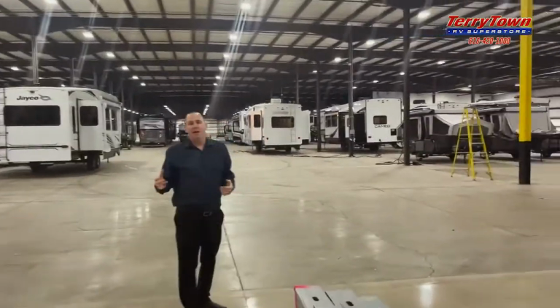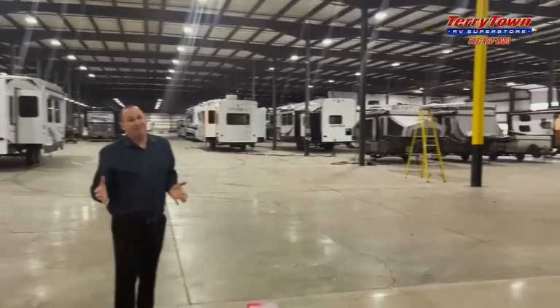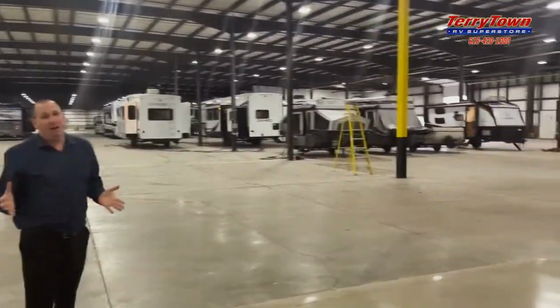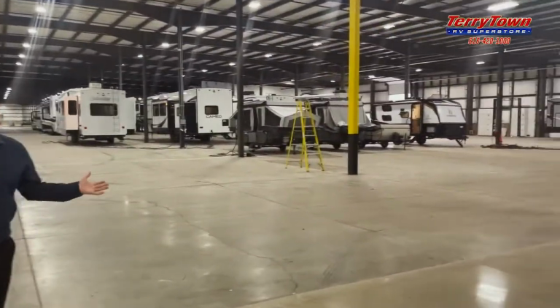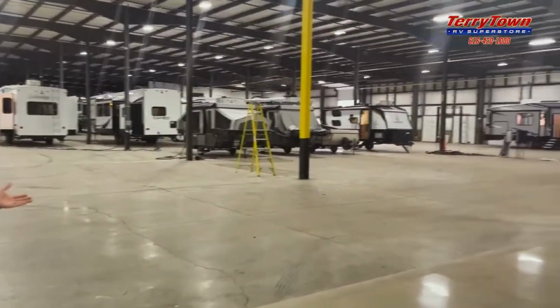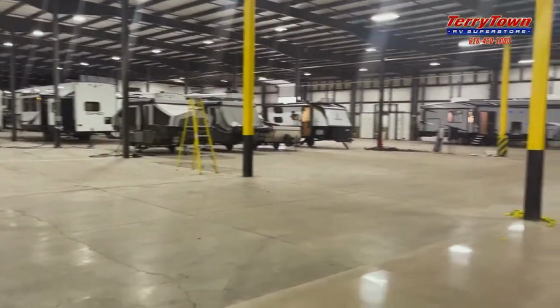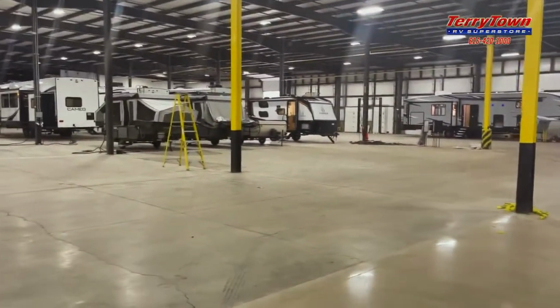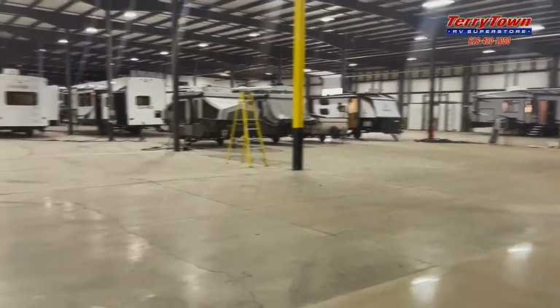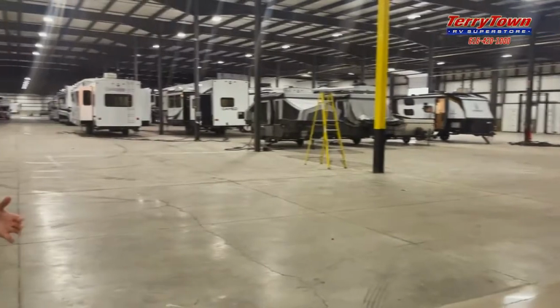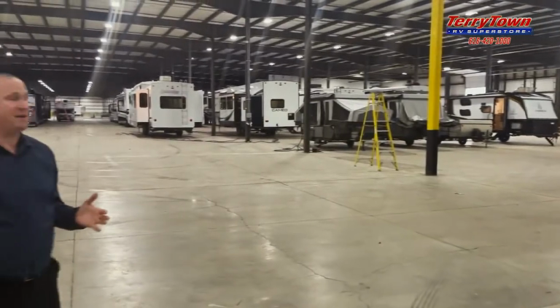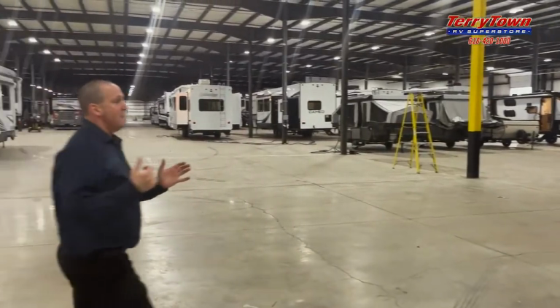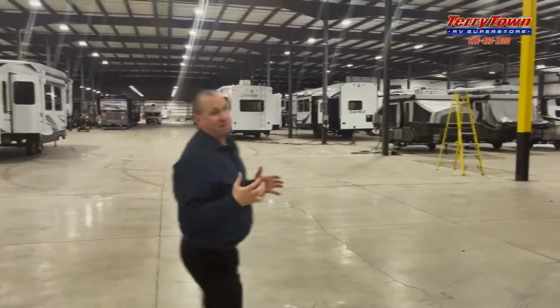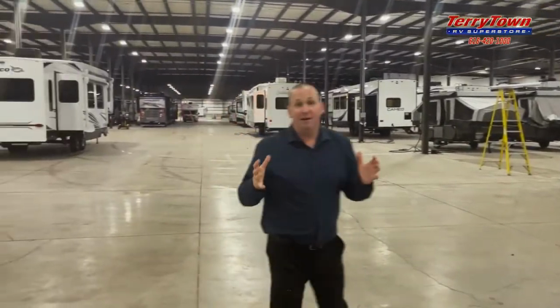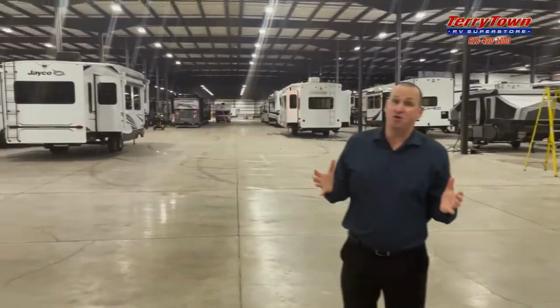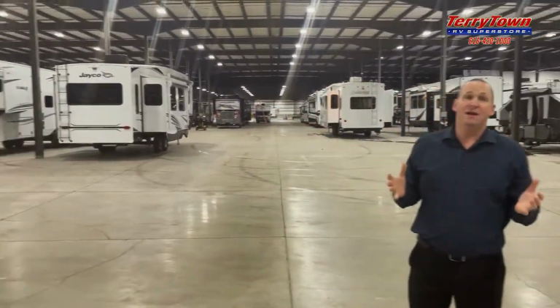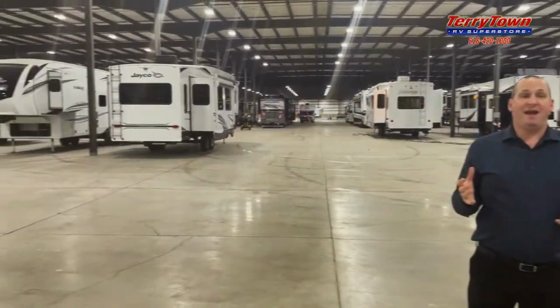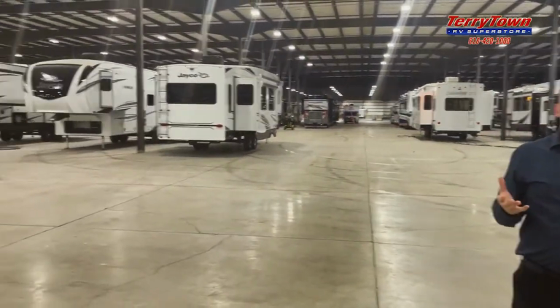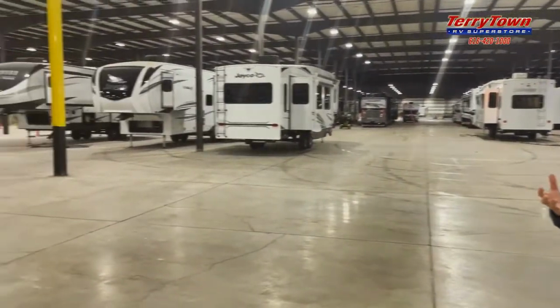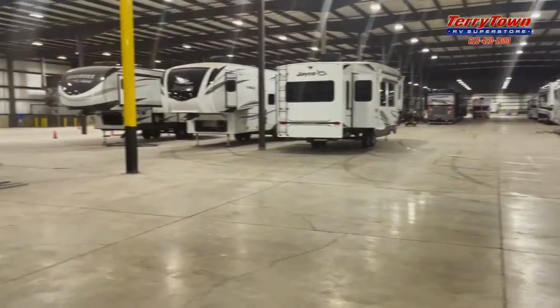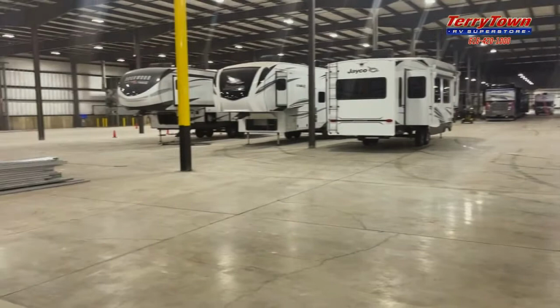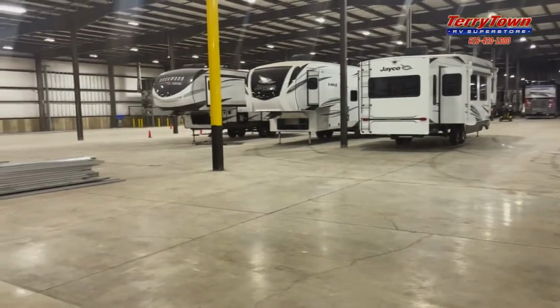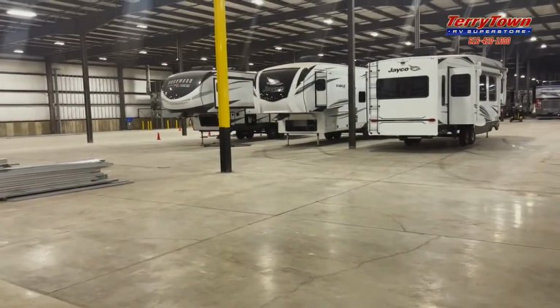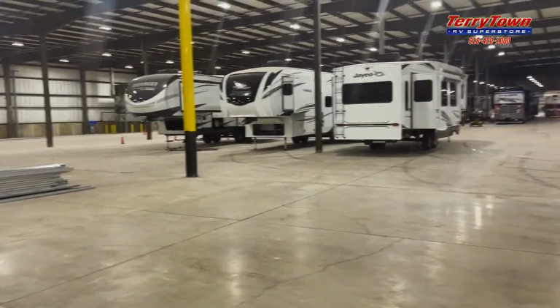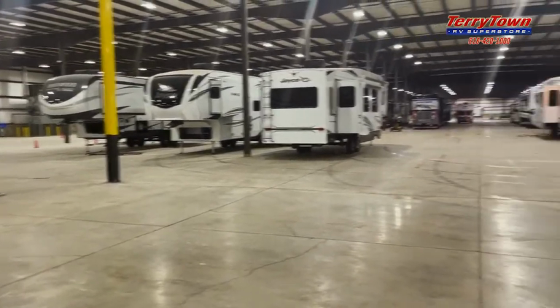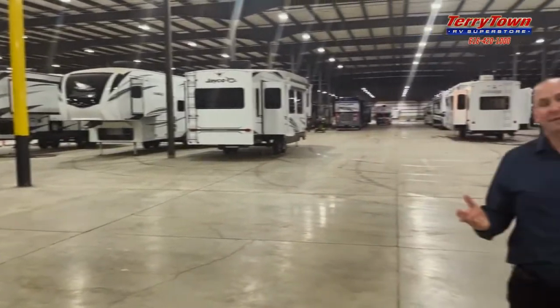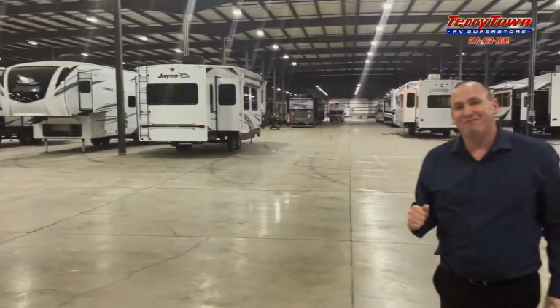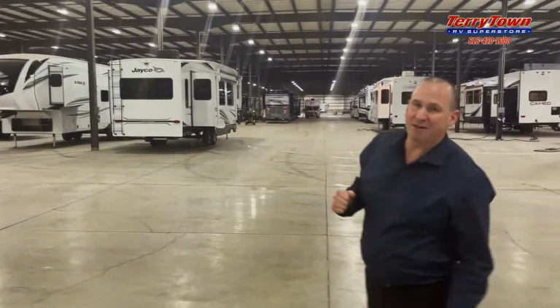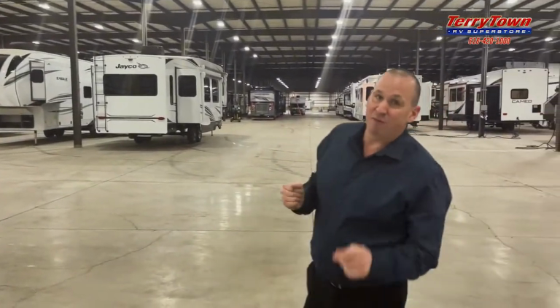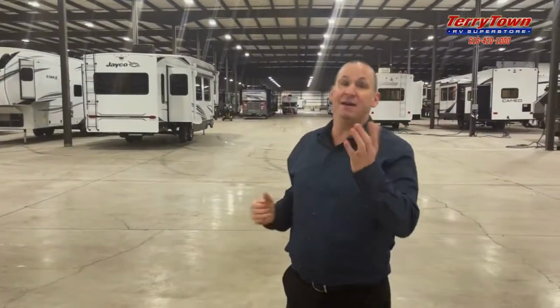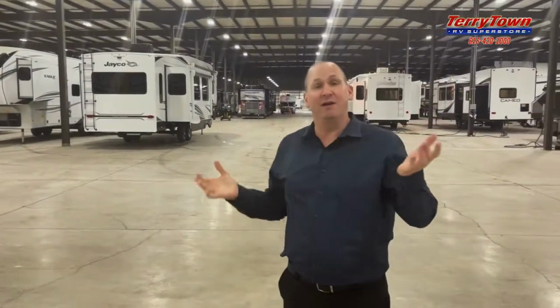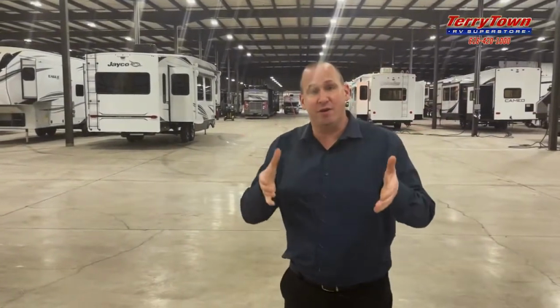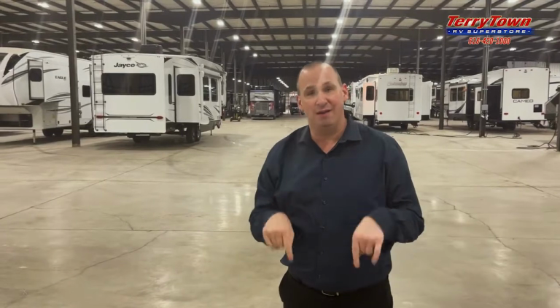This is big. I've heard a lot of stories — 200,000, 210,000 square feet. It's going to be huge. Camera guy, do you know how many units we'll get inside? Probably 200. Yeah, he read the script beforehand. That's right — 200 units indoors.